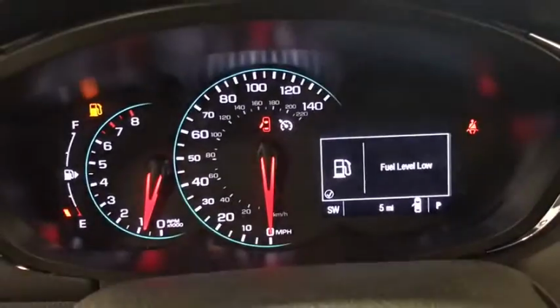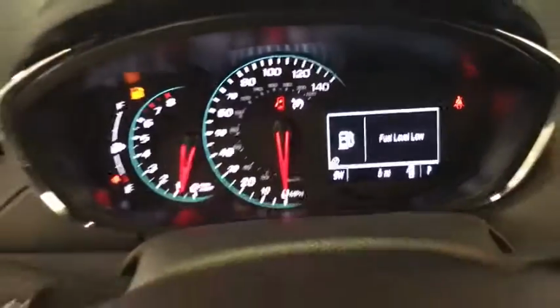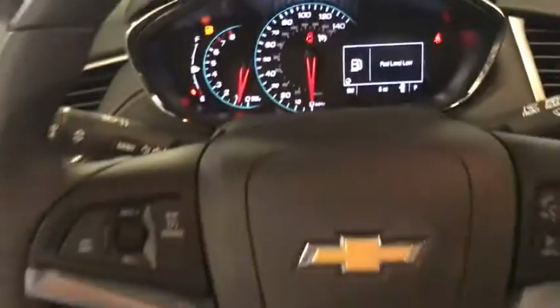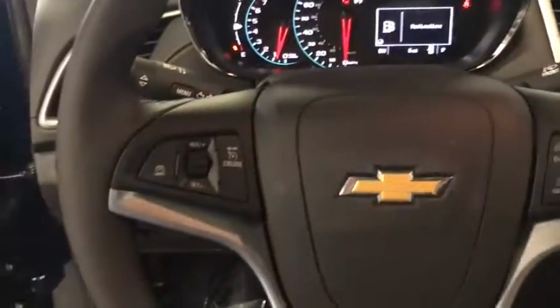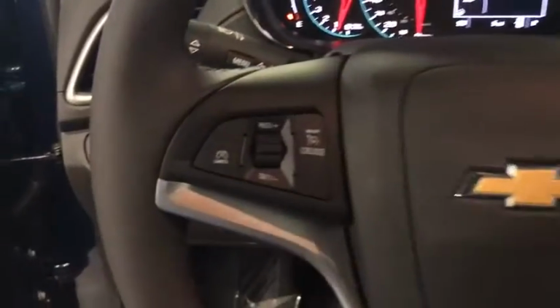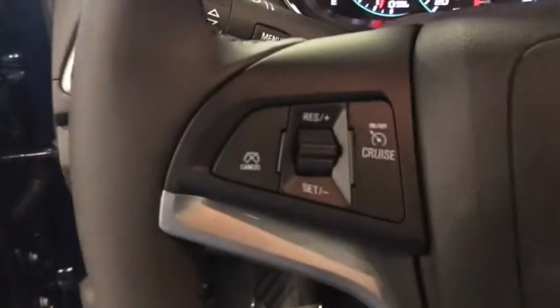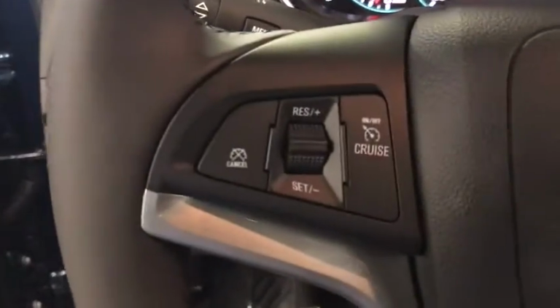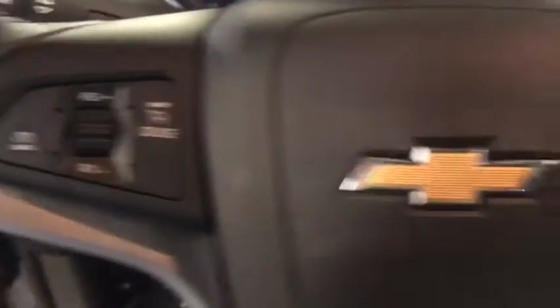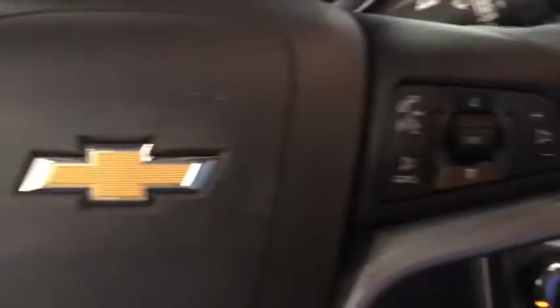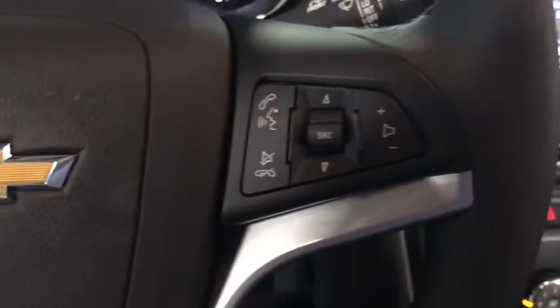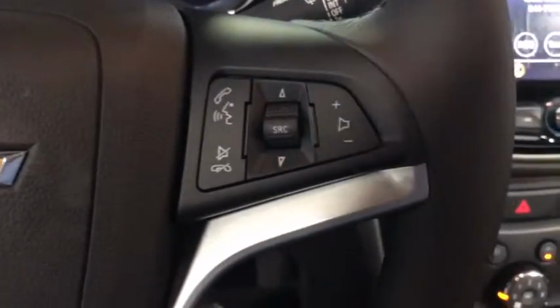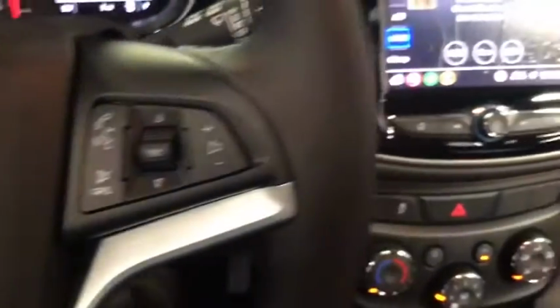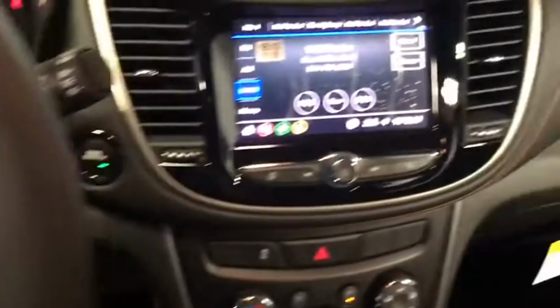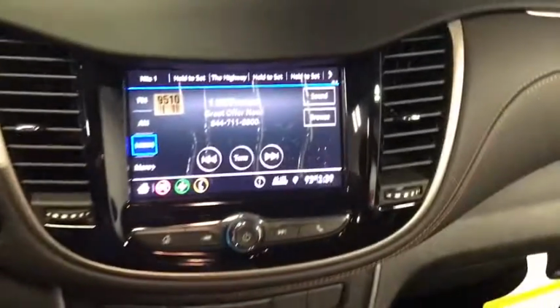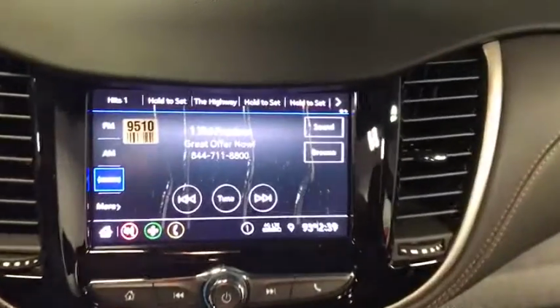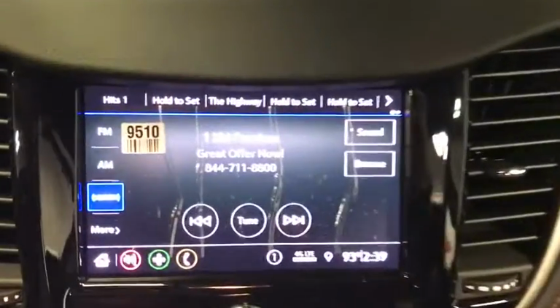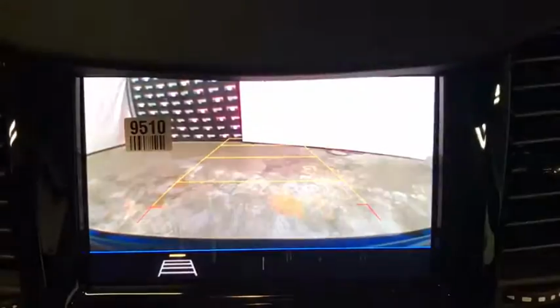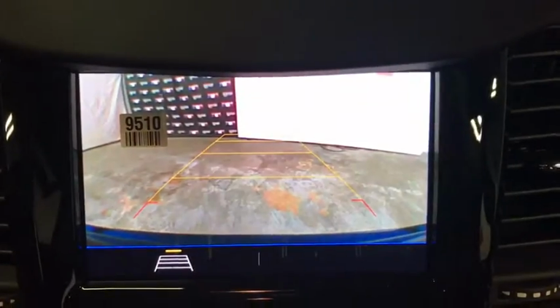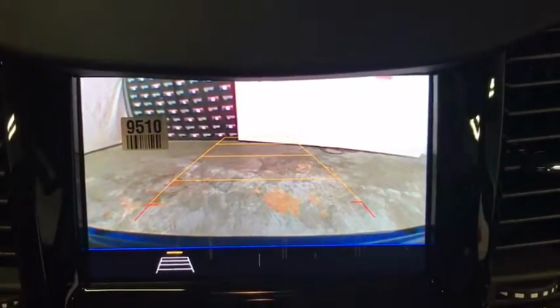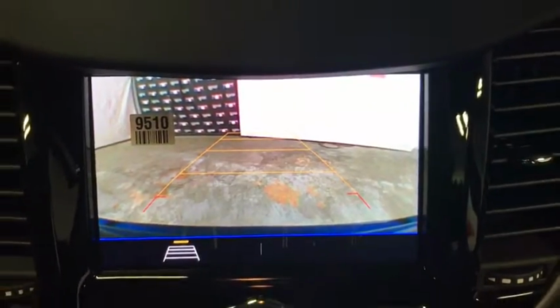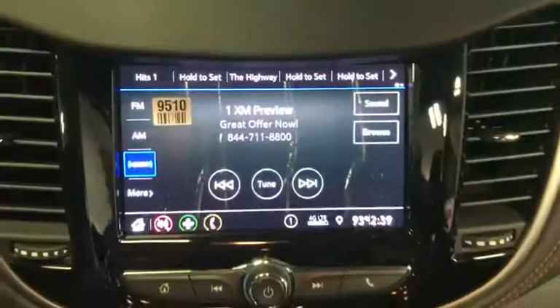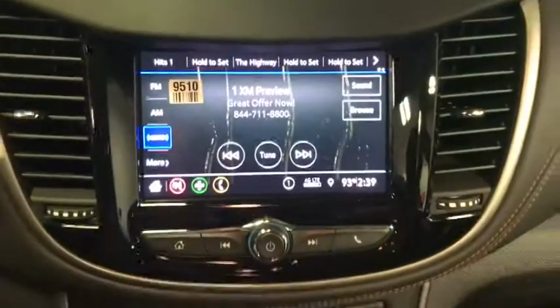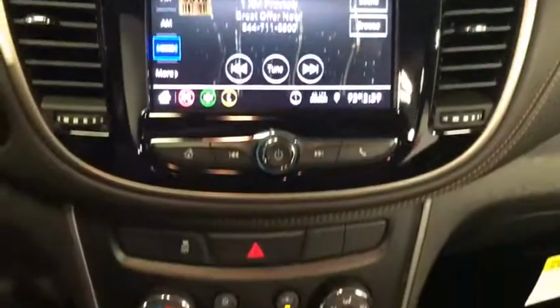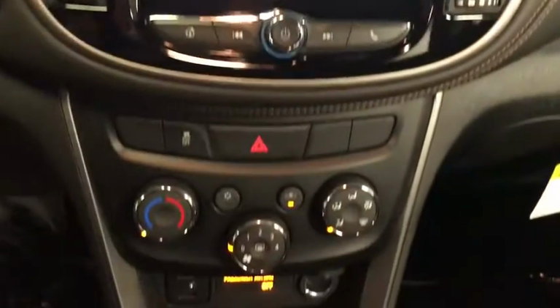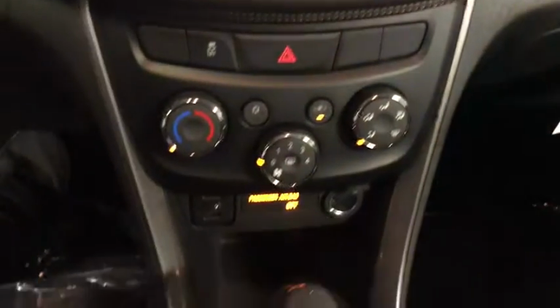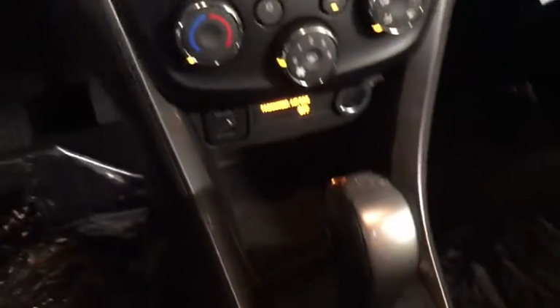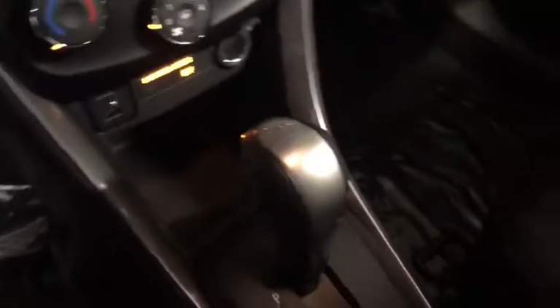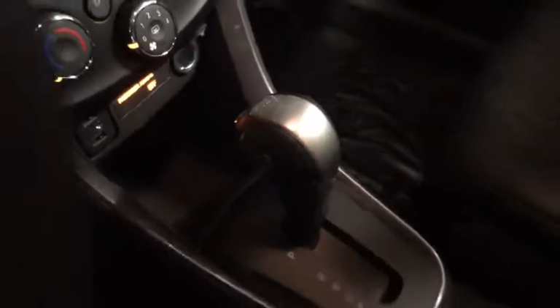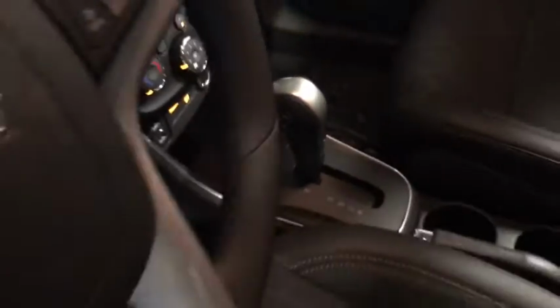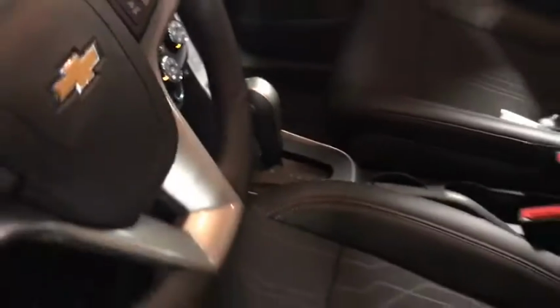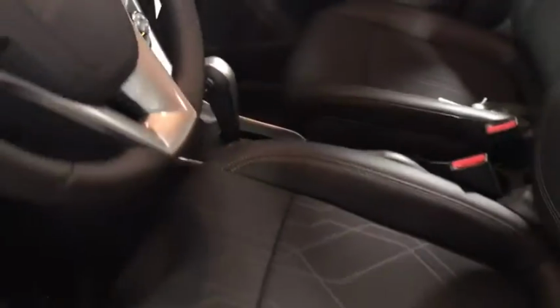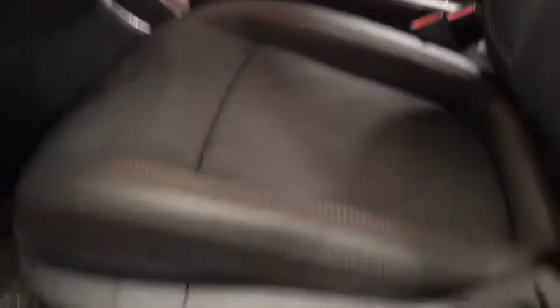Traction control, dual airbags, alloy wheels, power steering, keyless start, compass, trip computer, security system, rear window defroster, electronic stability control, power windows, tachometer.